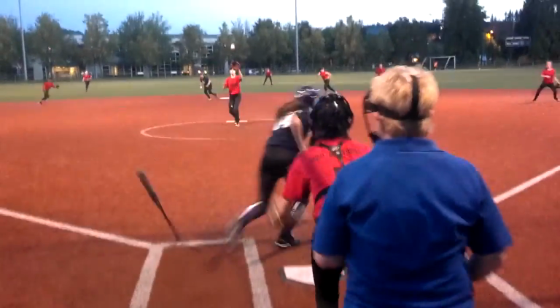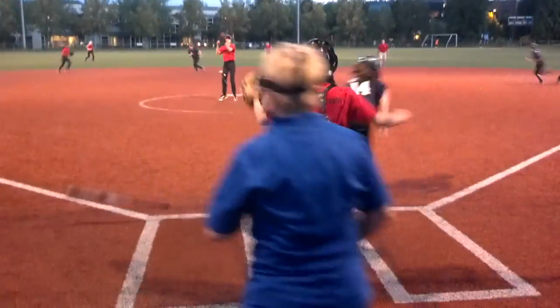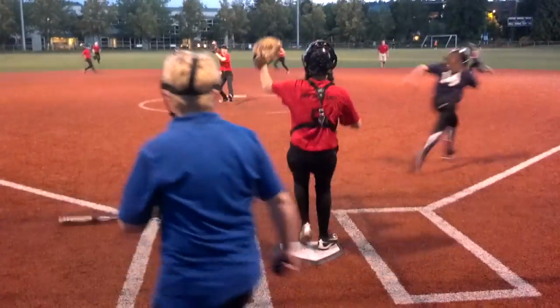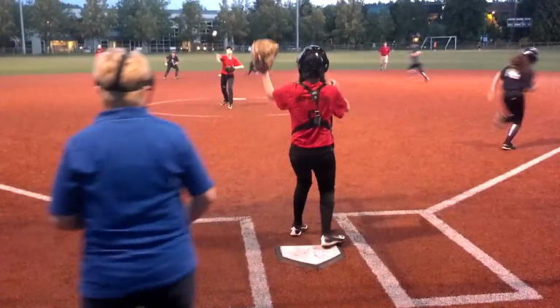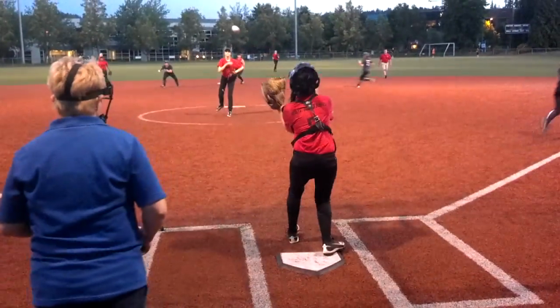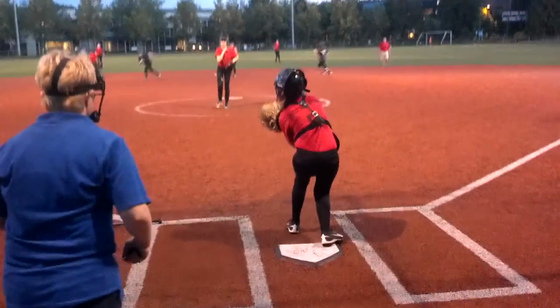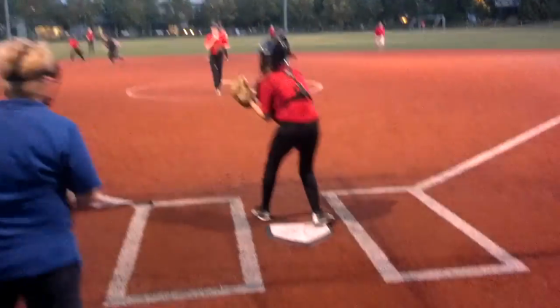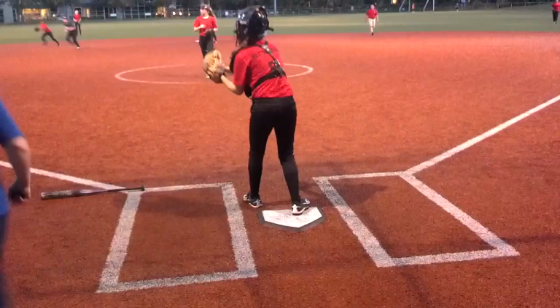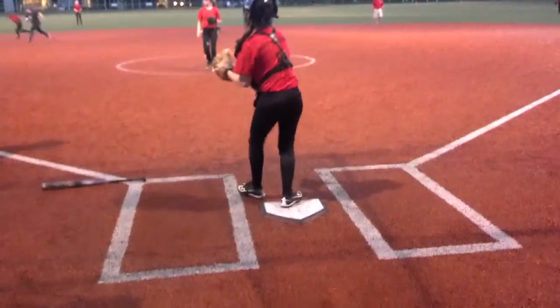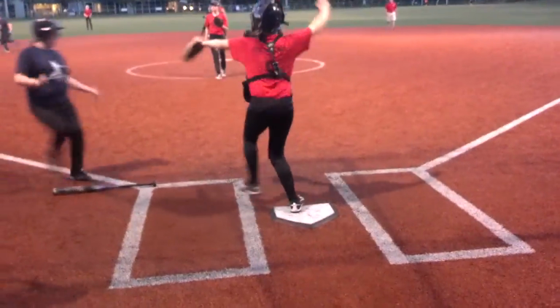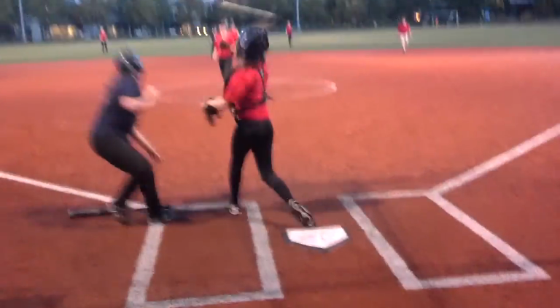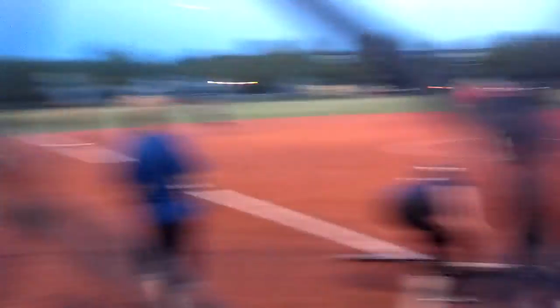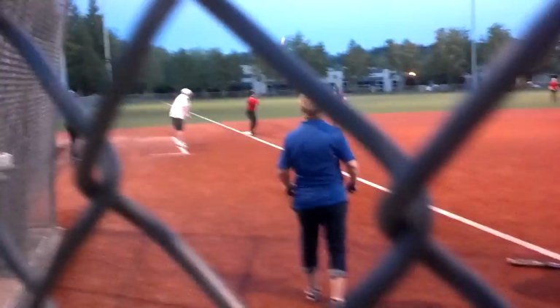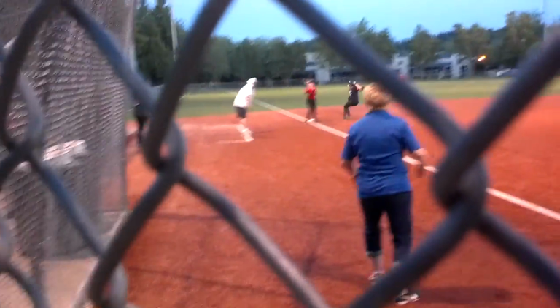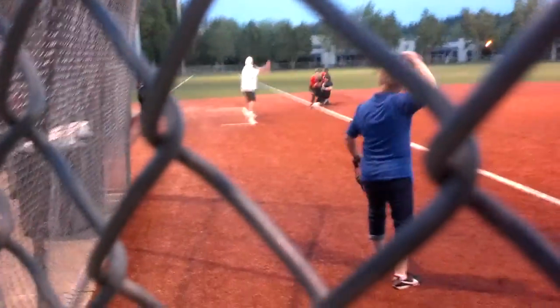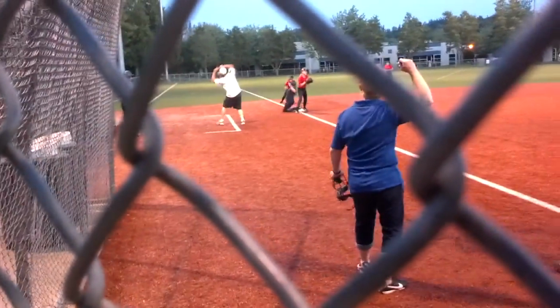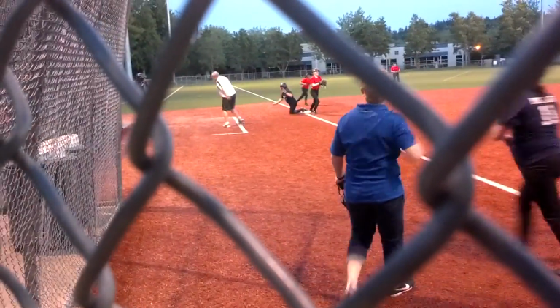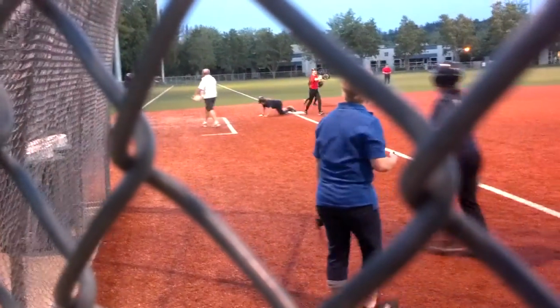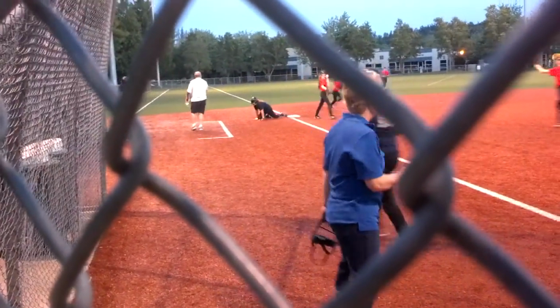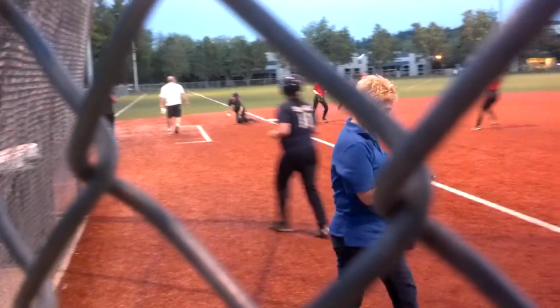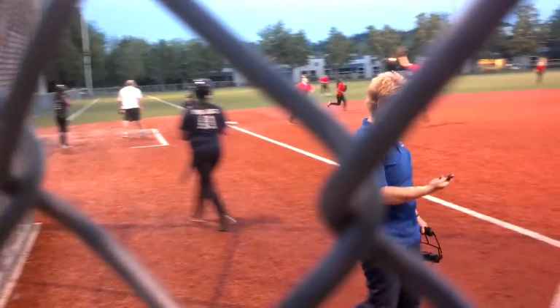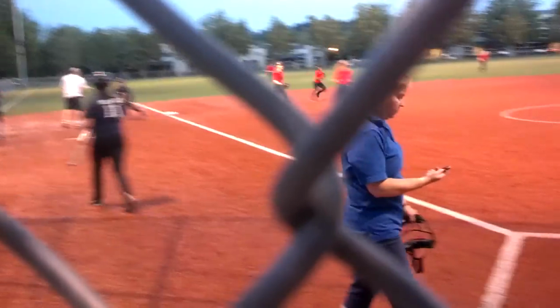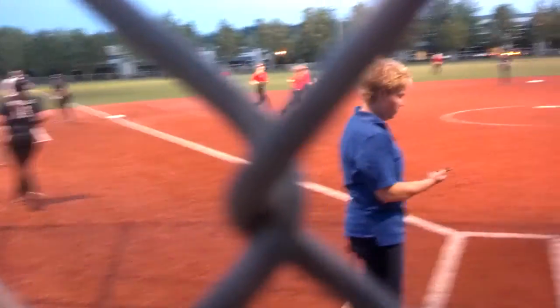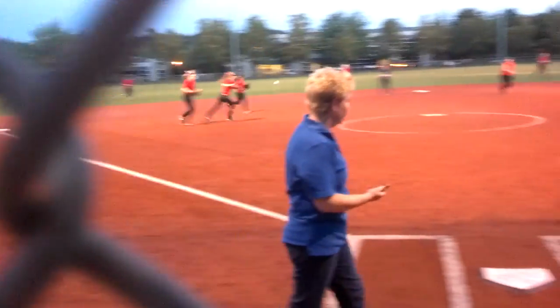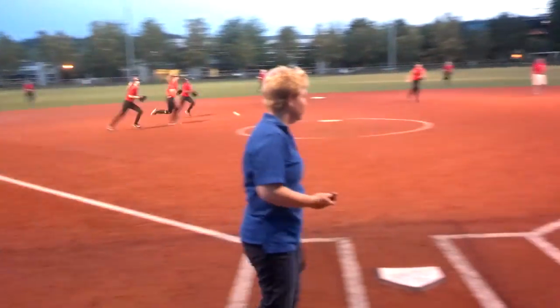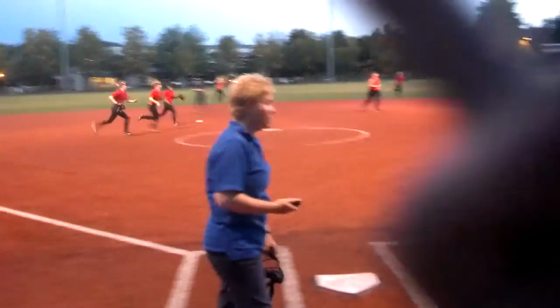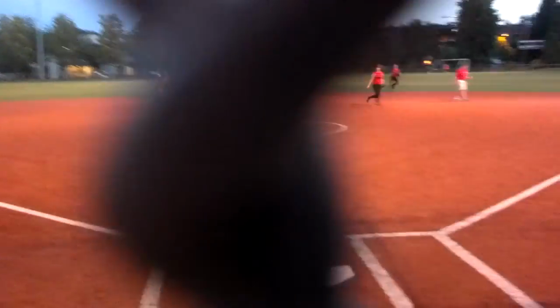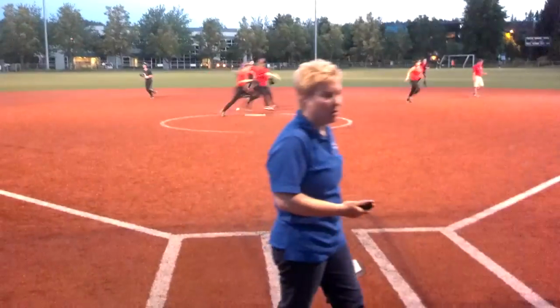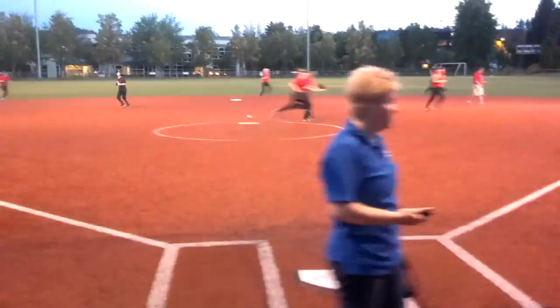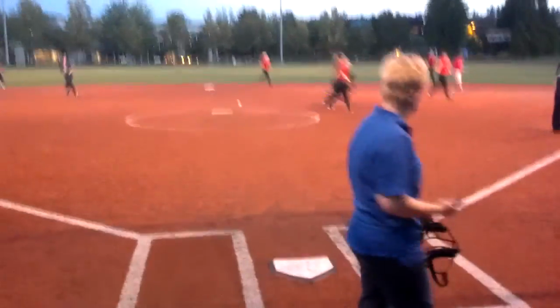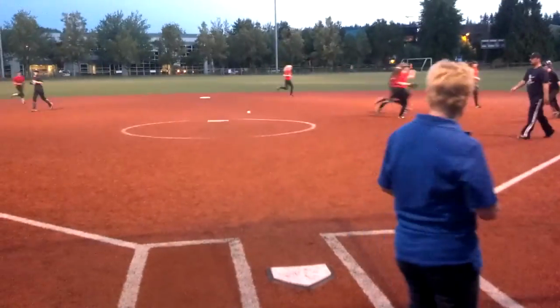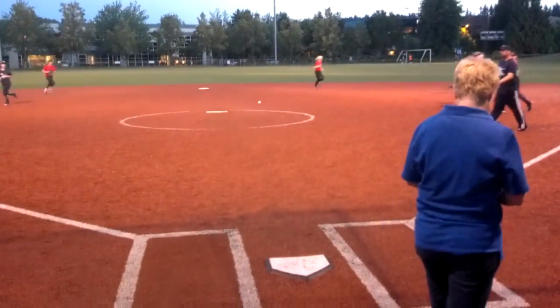And that's cracked back to the pitcher. Going to go home — that's a force out at home. And going to third. Yes! Two away. On that play, that's a double. So that'll be no runs on that inning.